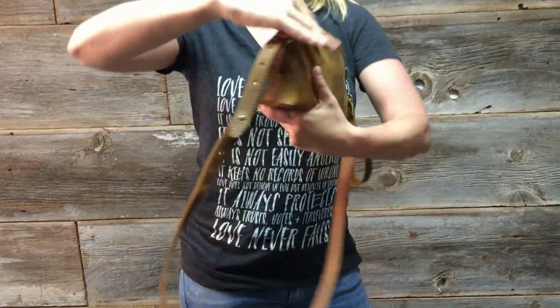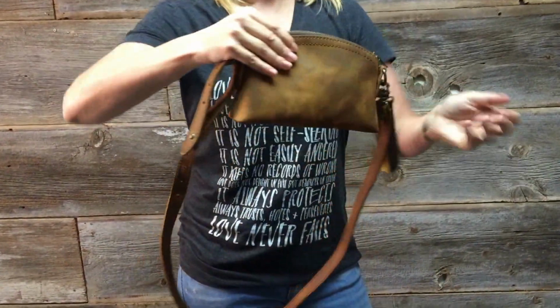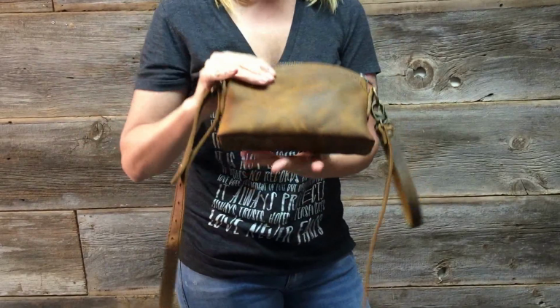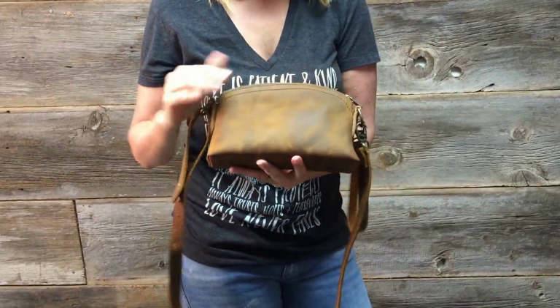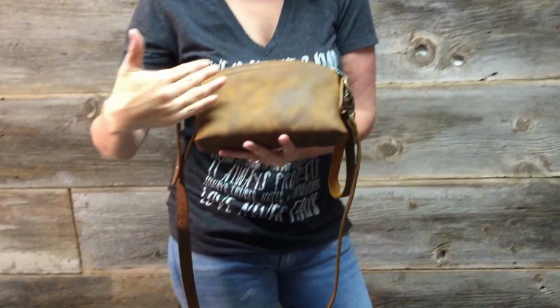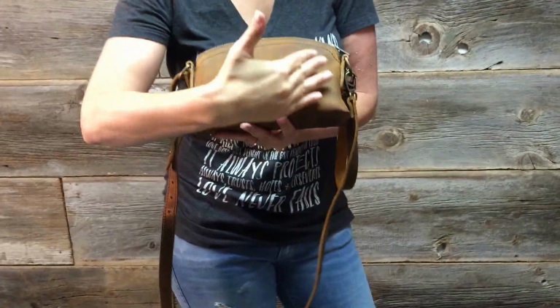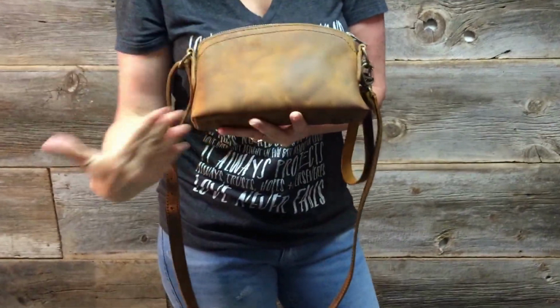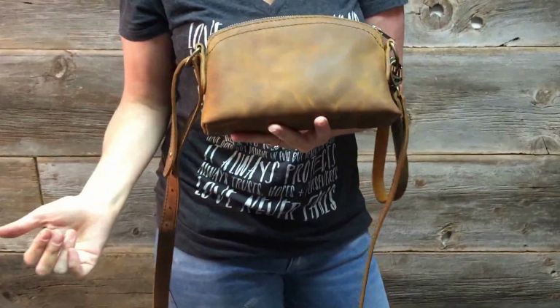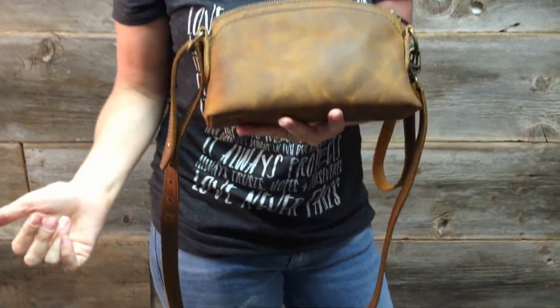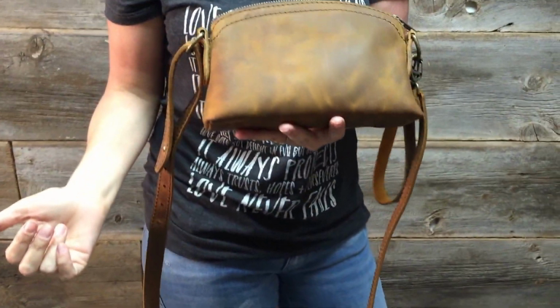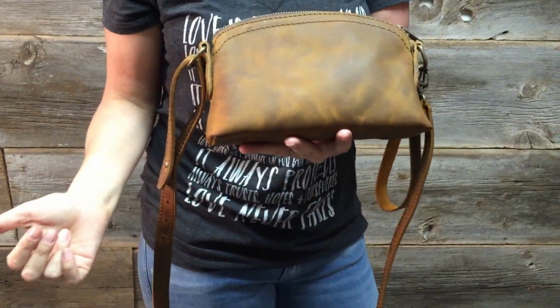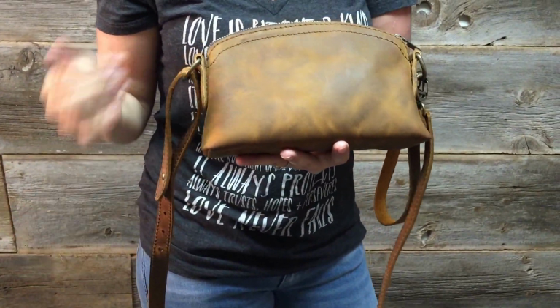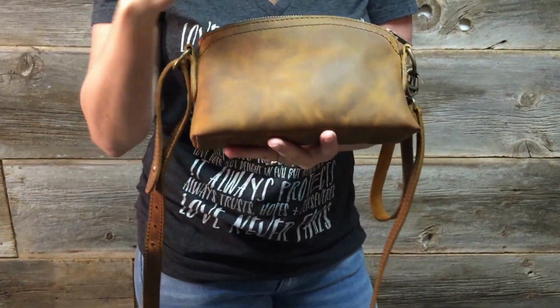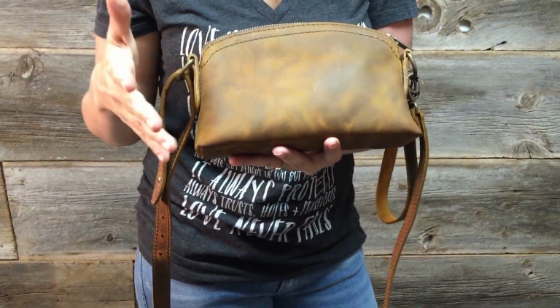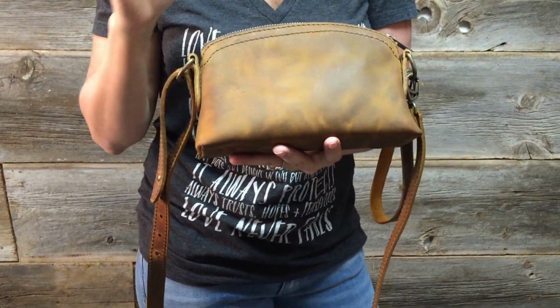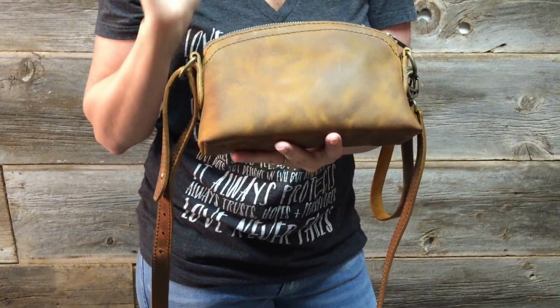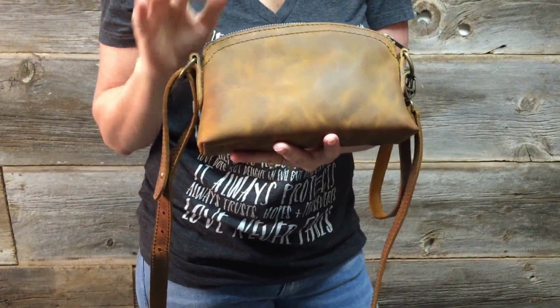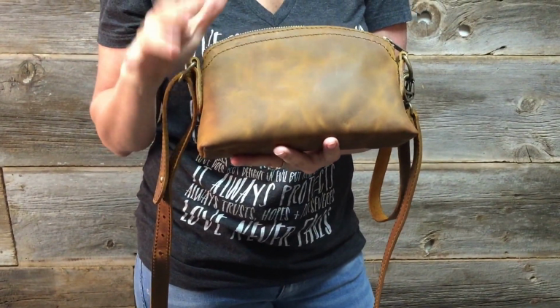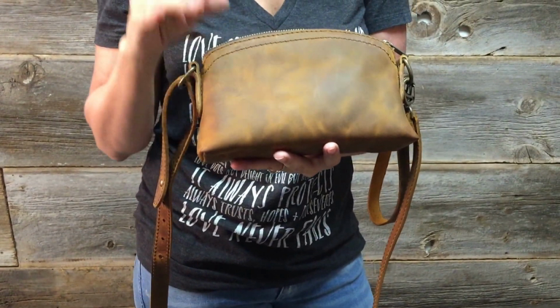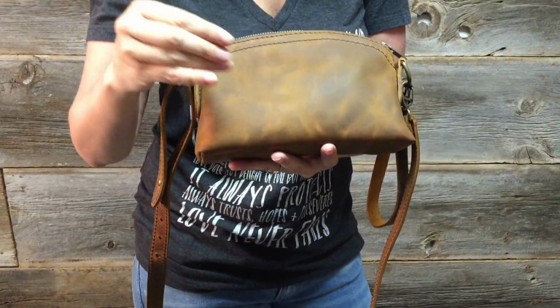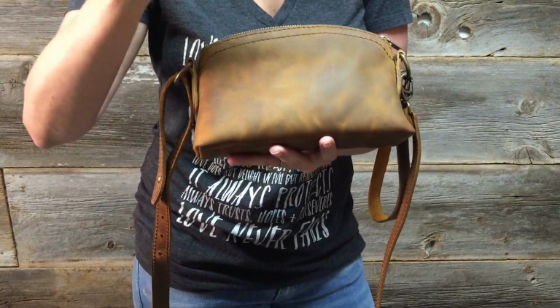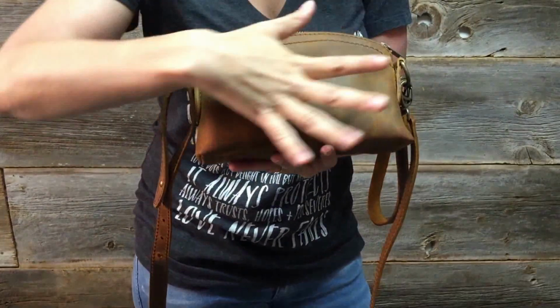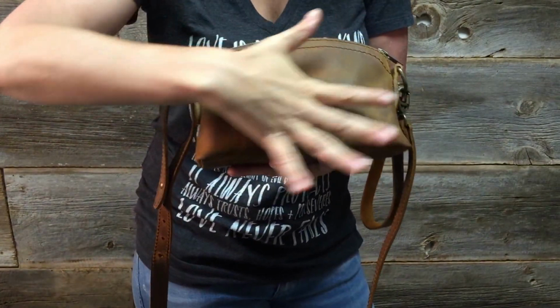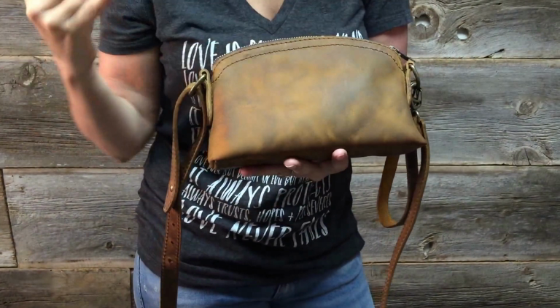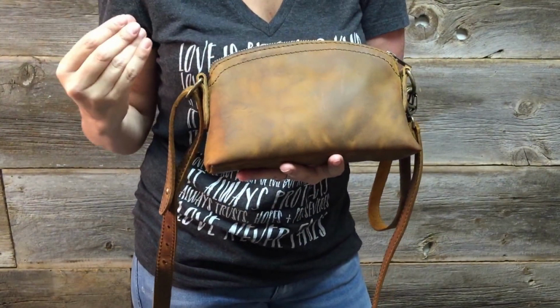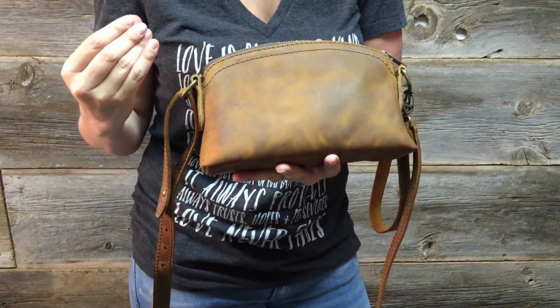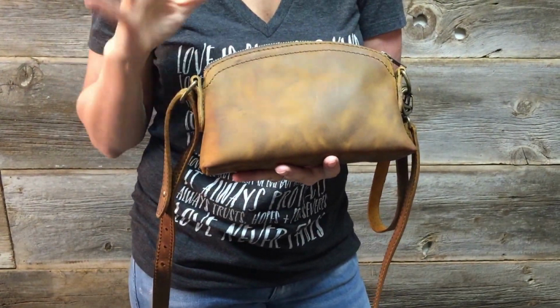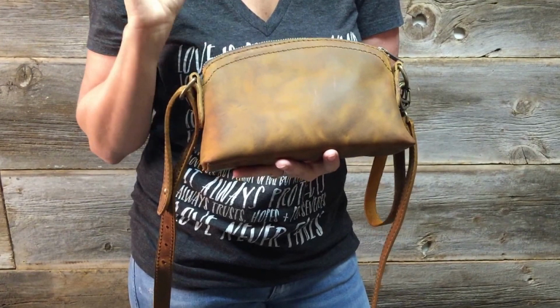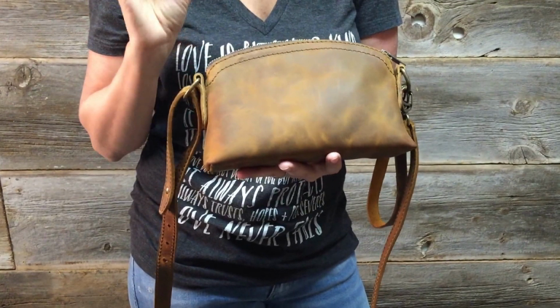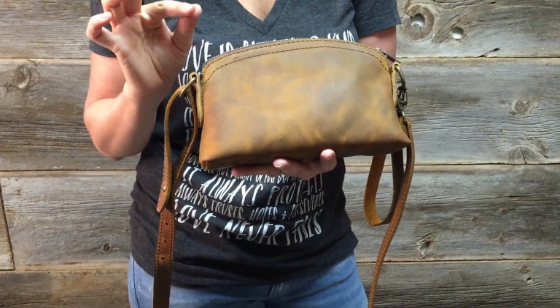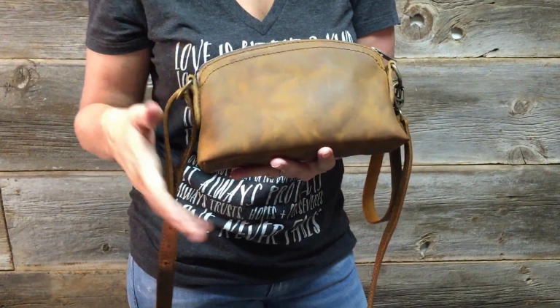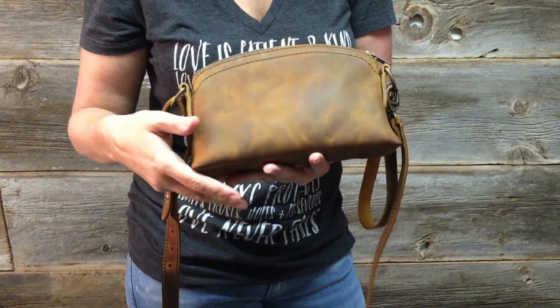Can you see this? You can see the variation in the beautiful tobacco colors. You're going to have that in your bag, and not to mention that with age and oils and your natural hands going on there, it only gets better looking. I promise.